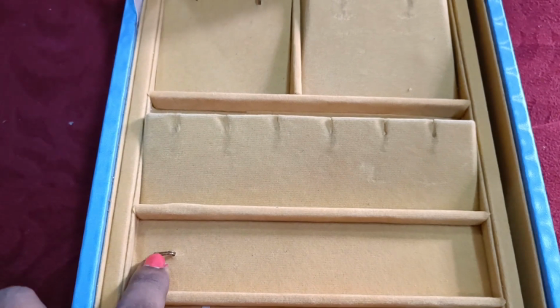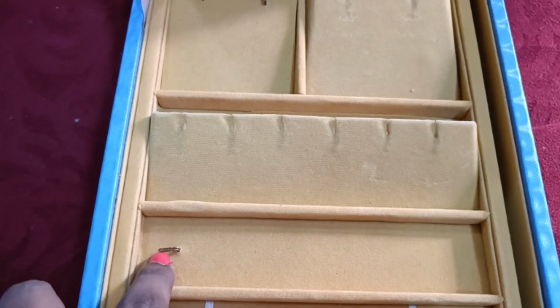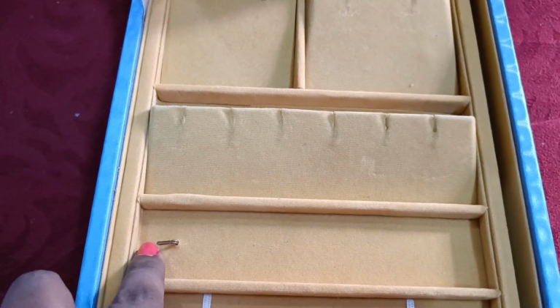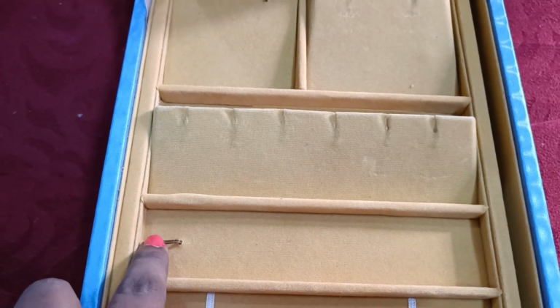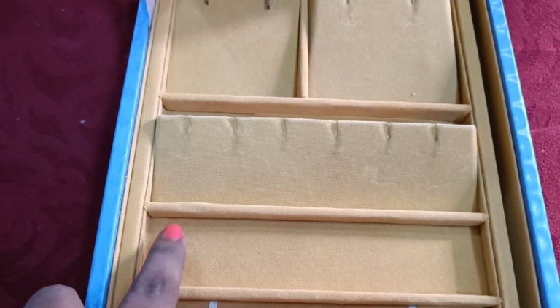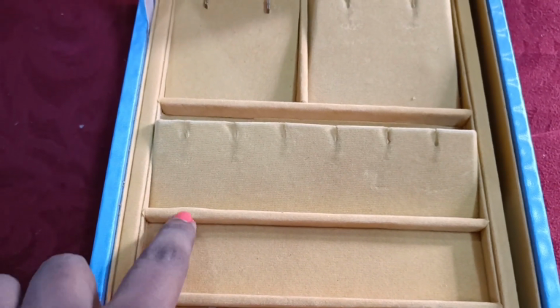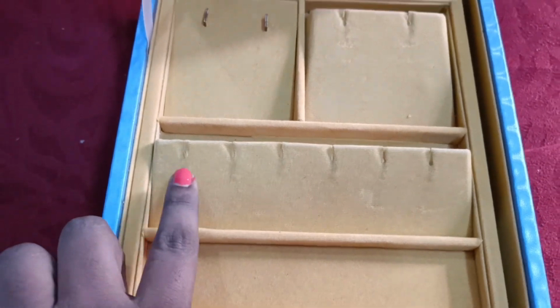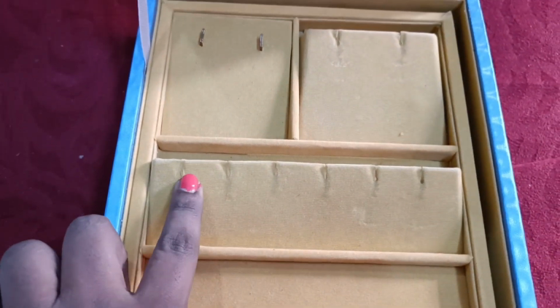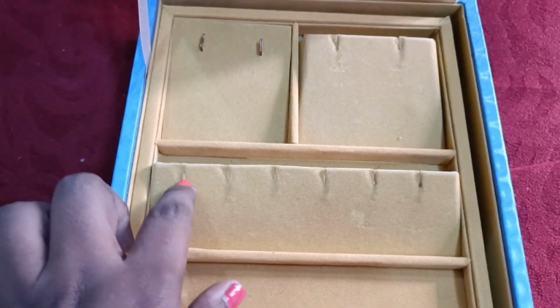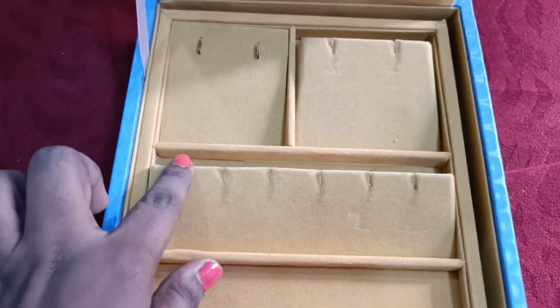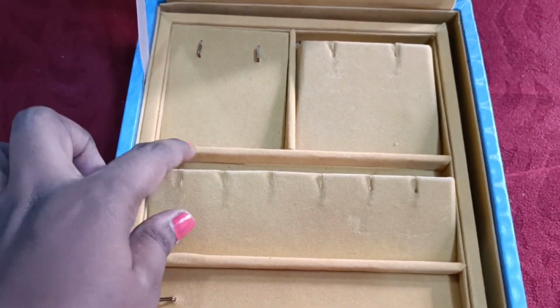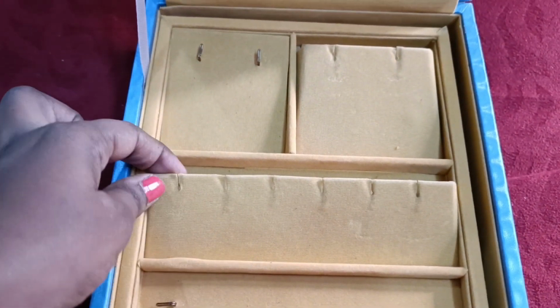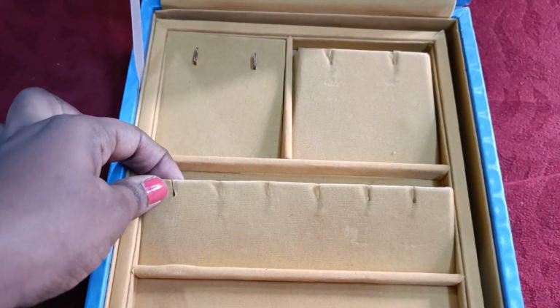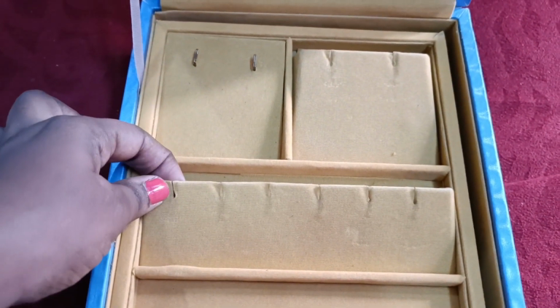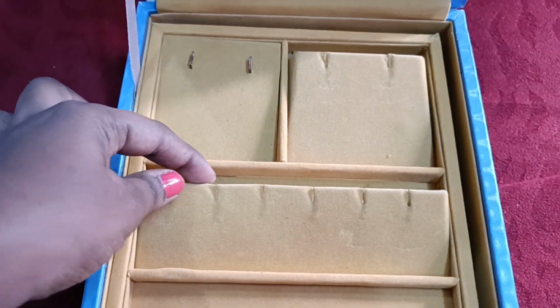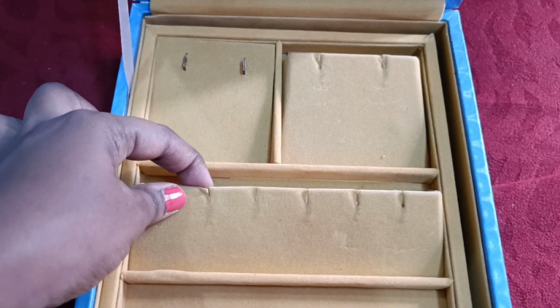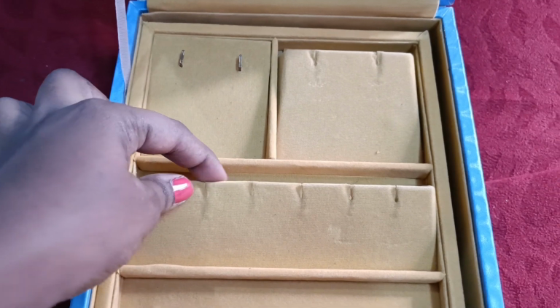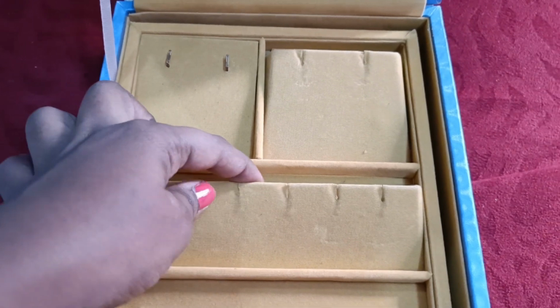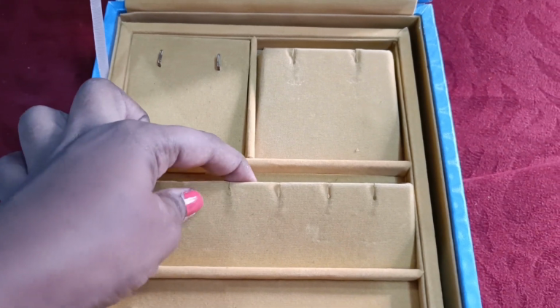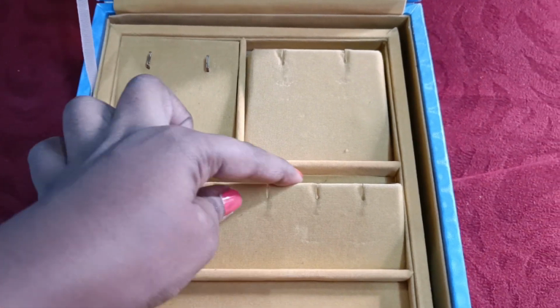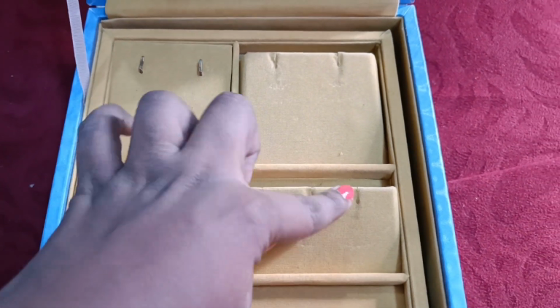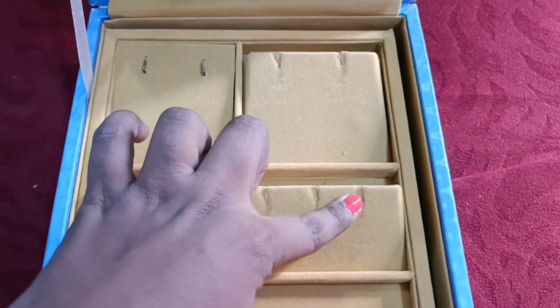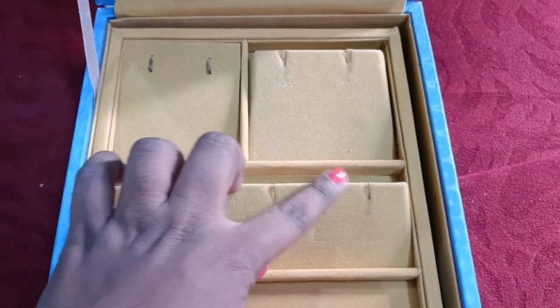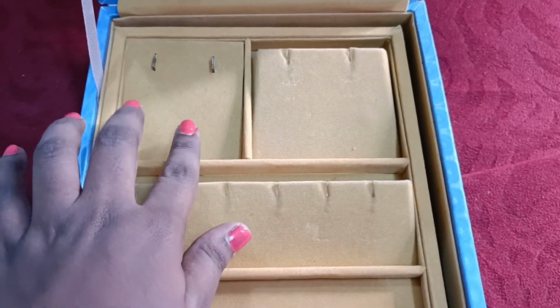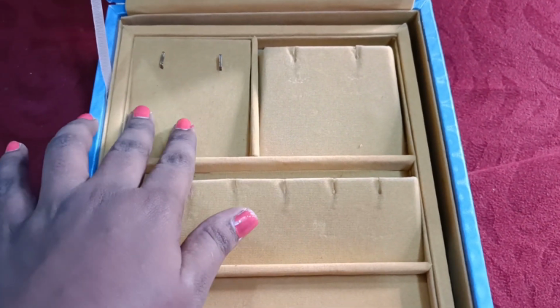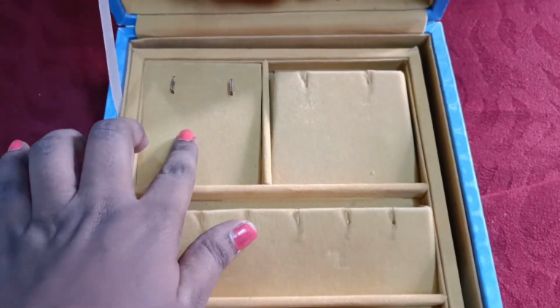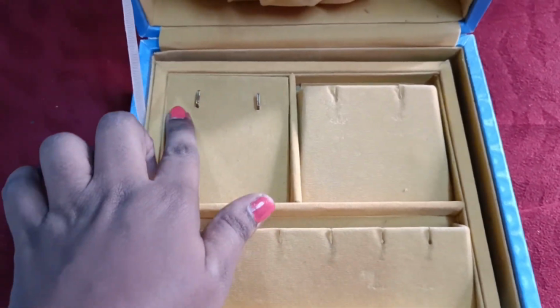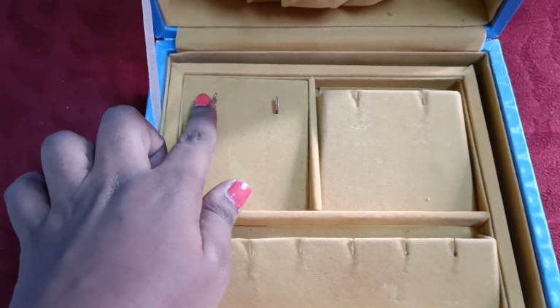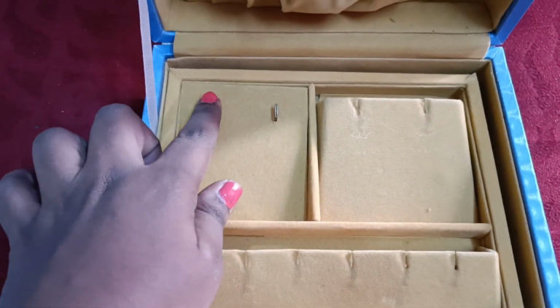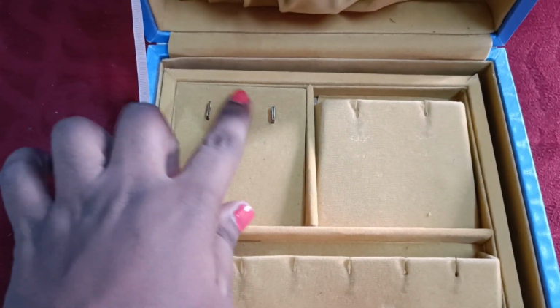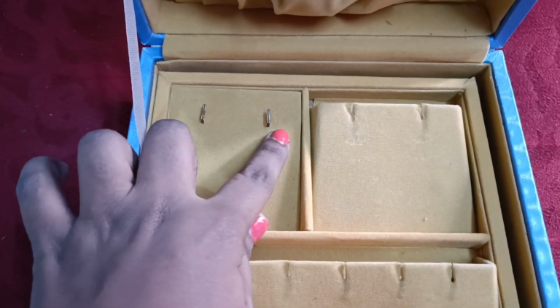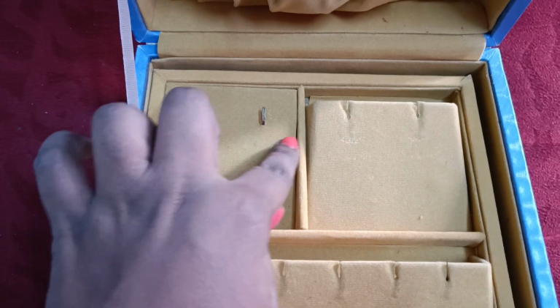Next, we have the hook. I use this hook for bangles and earrings. The earrings are just fitted in the box.